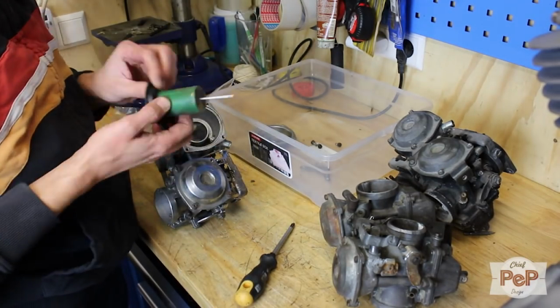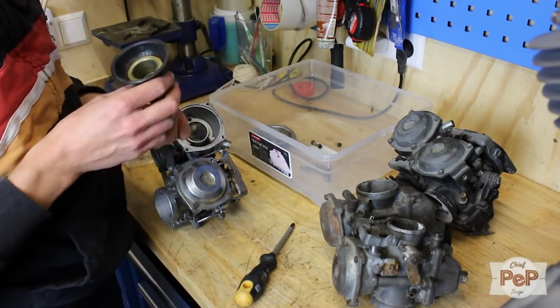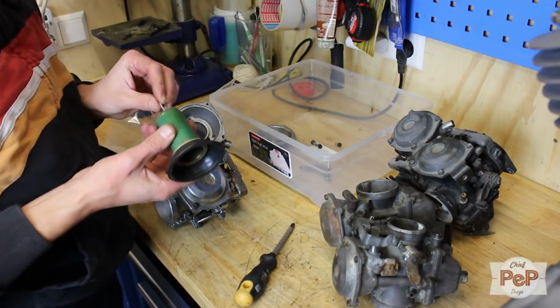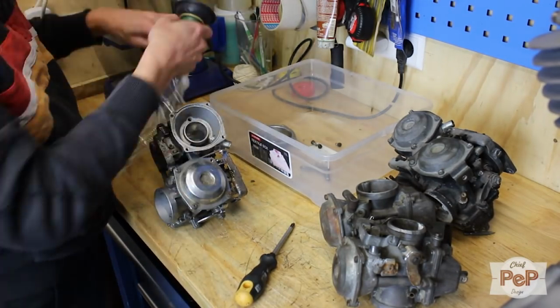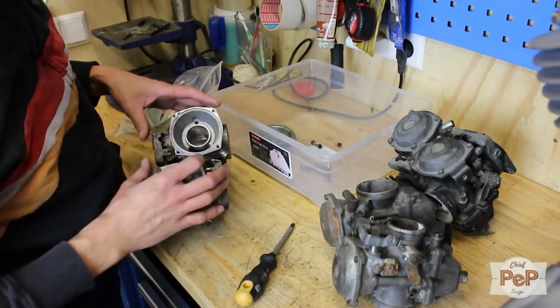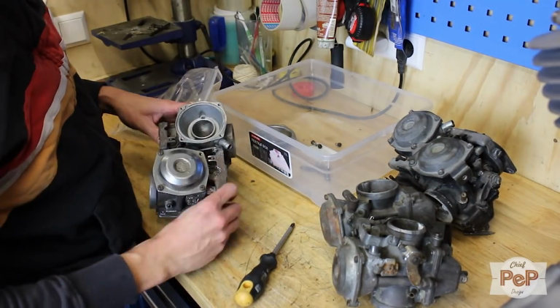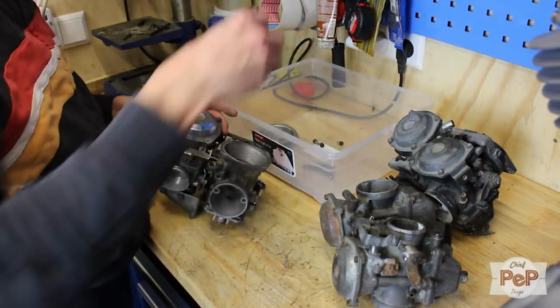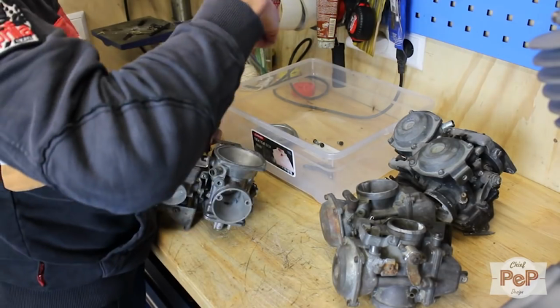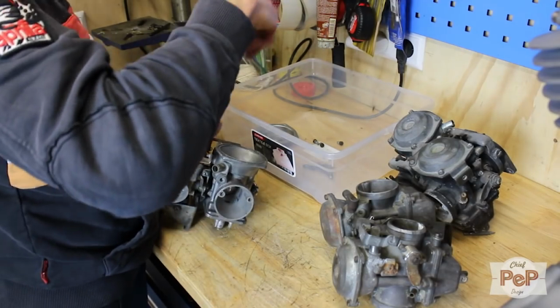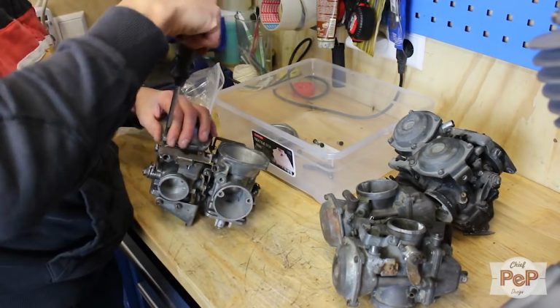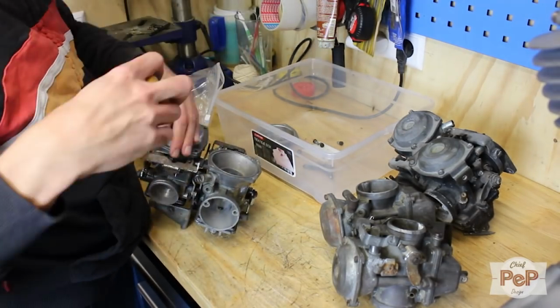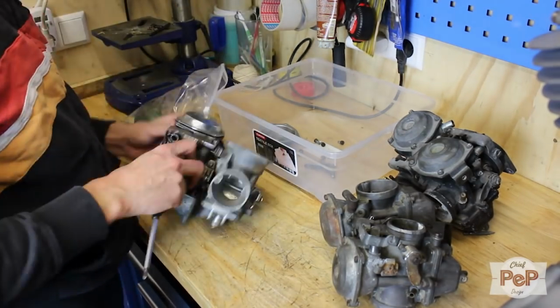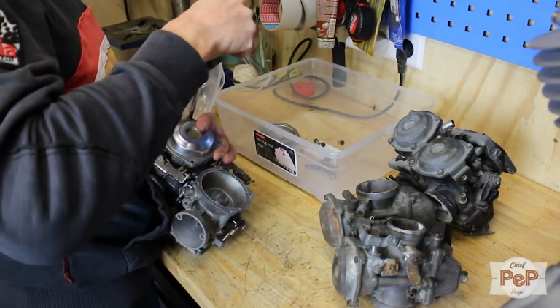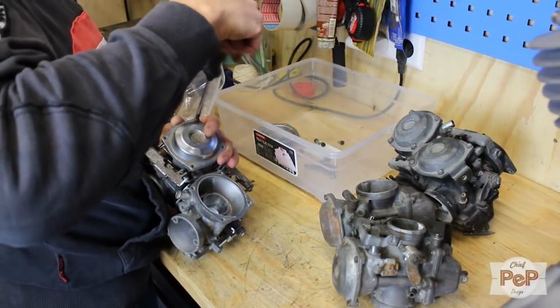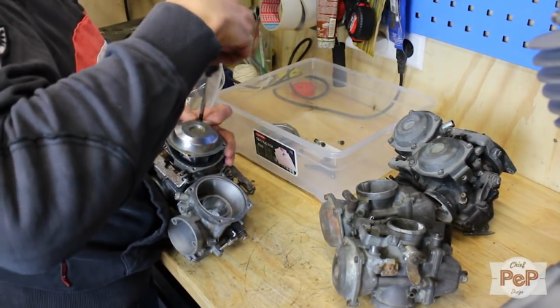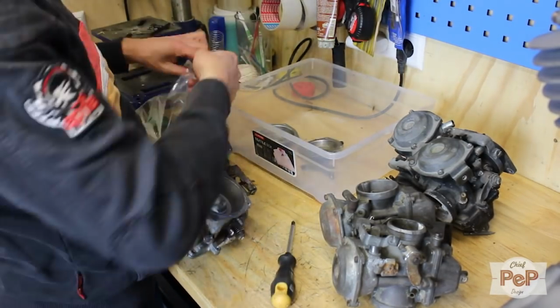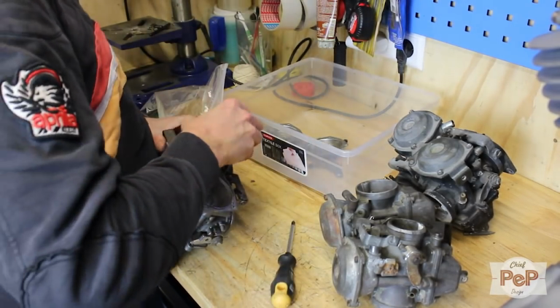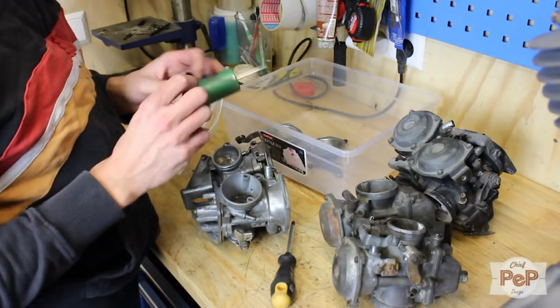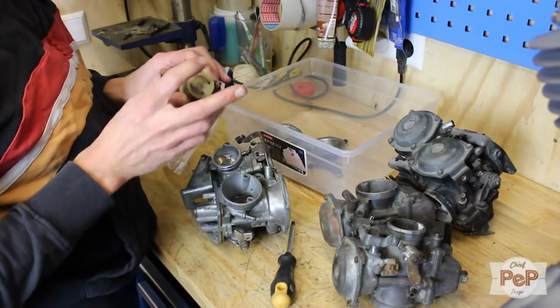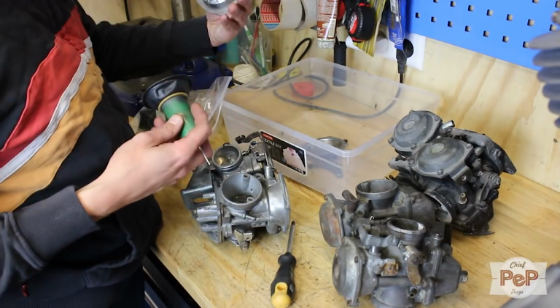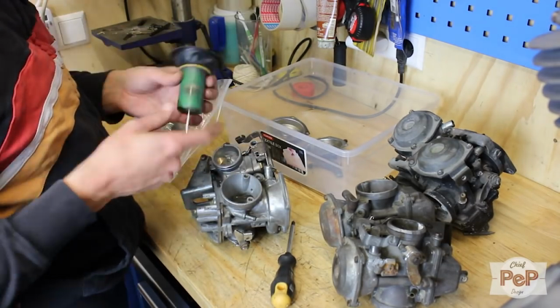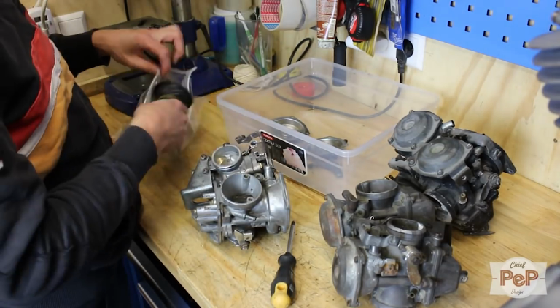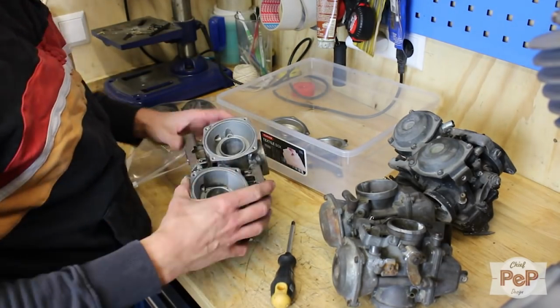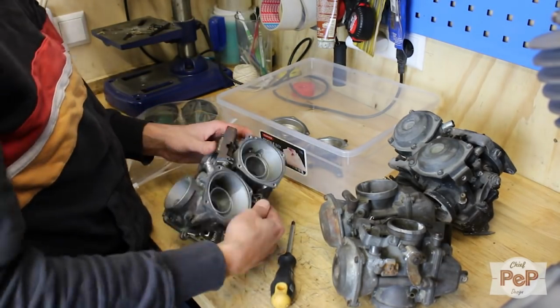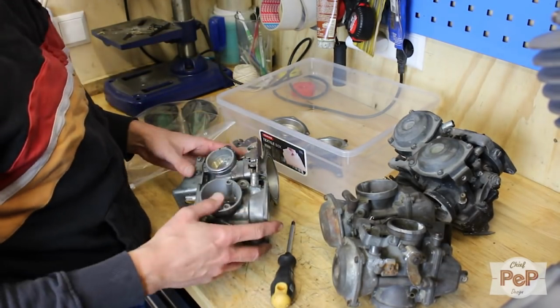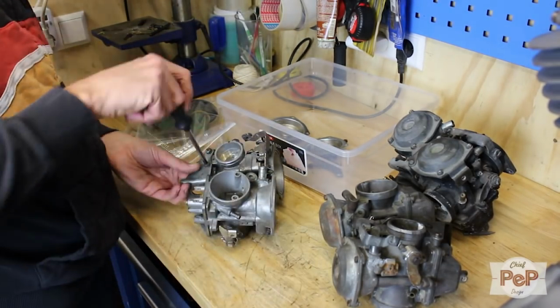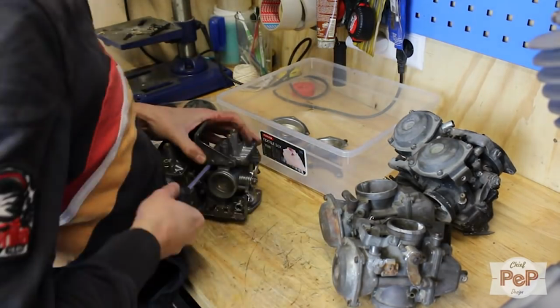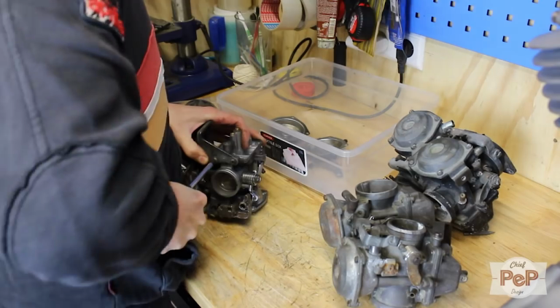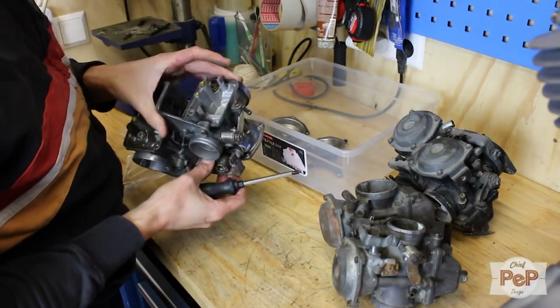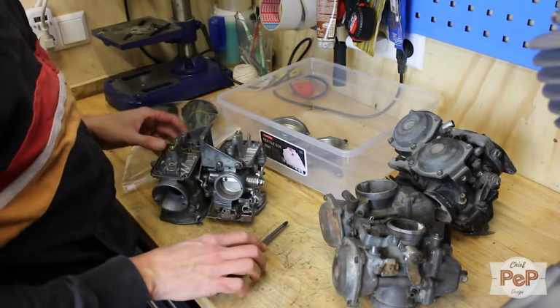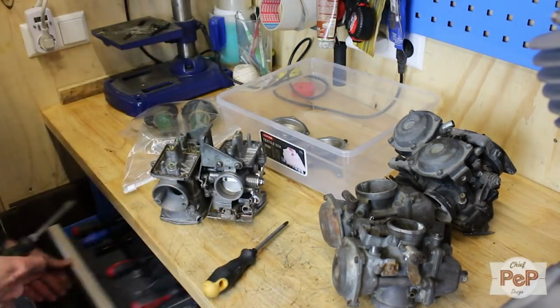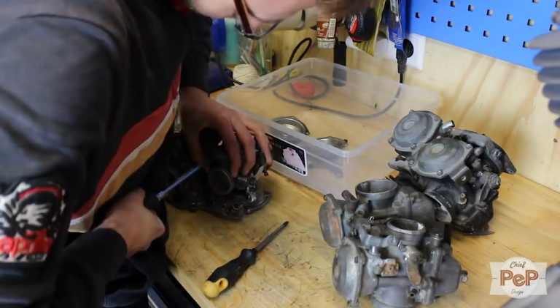All these carburetors really look horrible. Everything was stuck, rusted, and the aluminum looked completely dull. One of them was not an option at all because it was painted black. I really saw it as a challenge to restore one of them as good as I could.